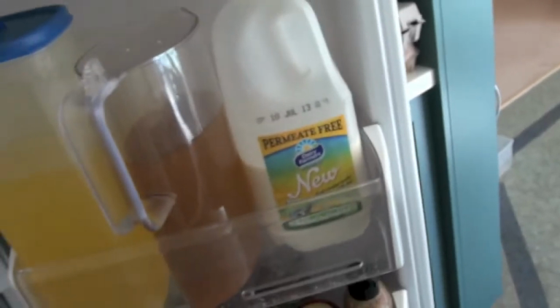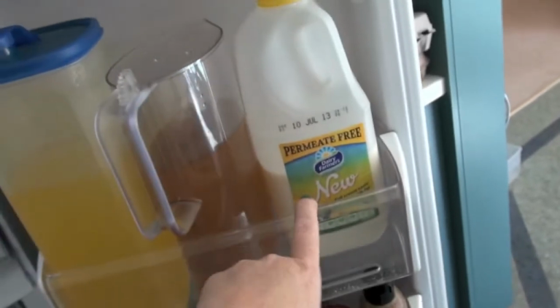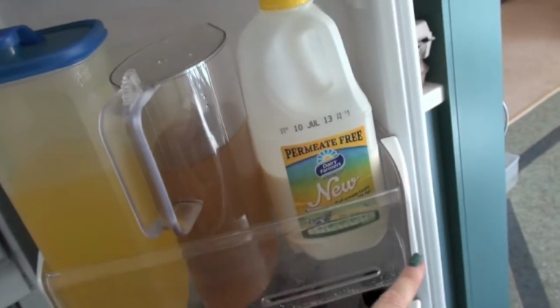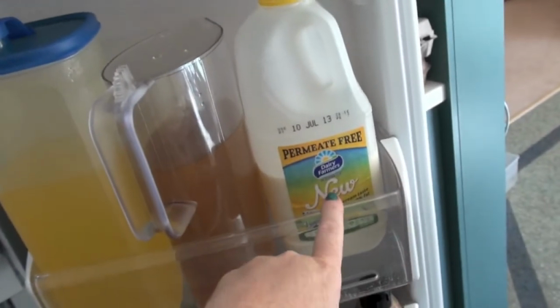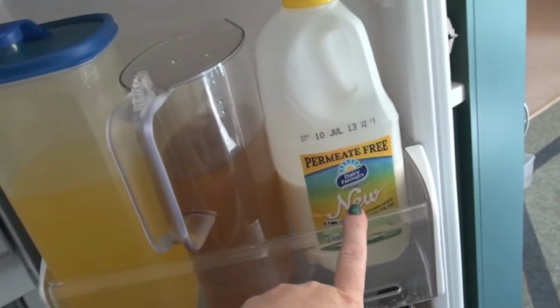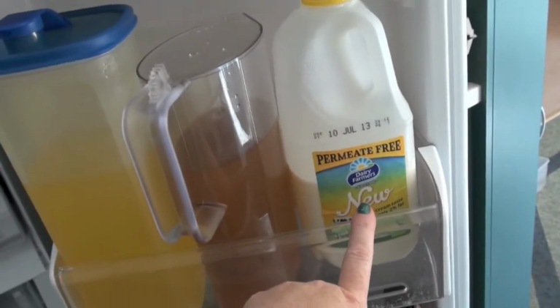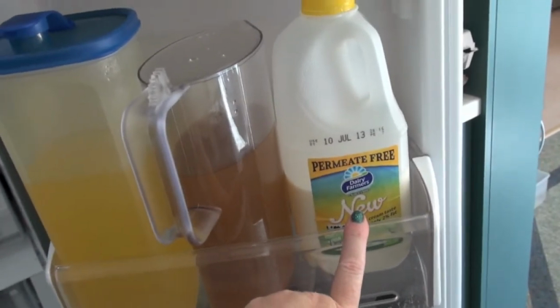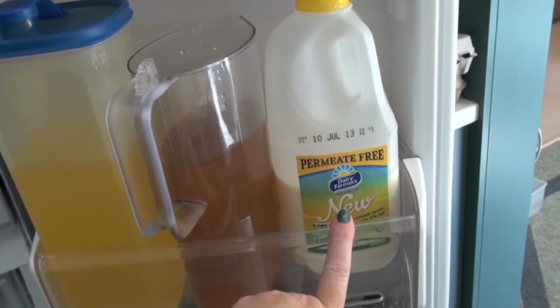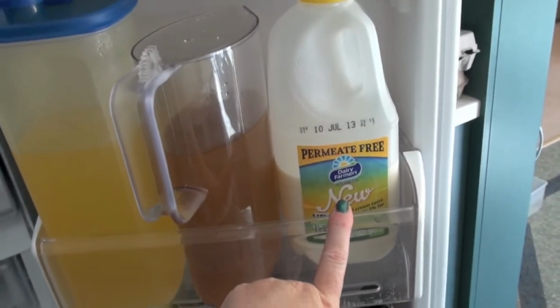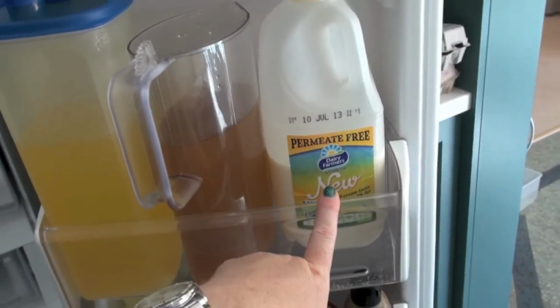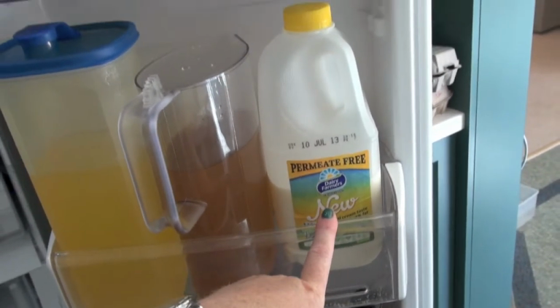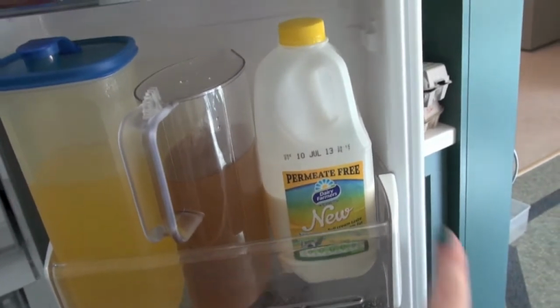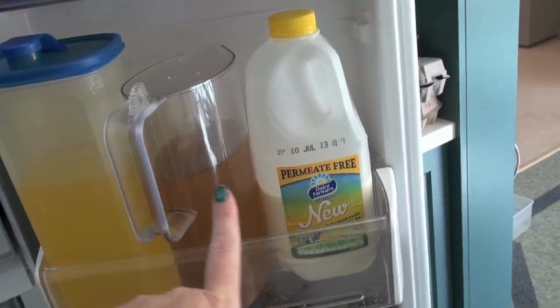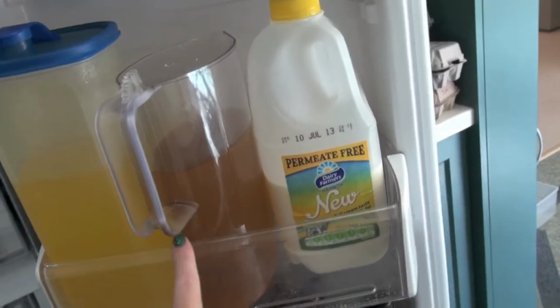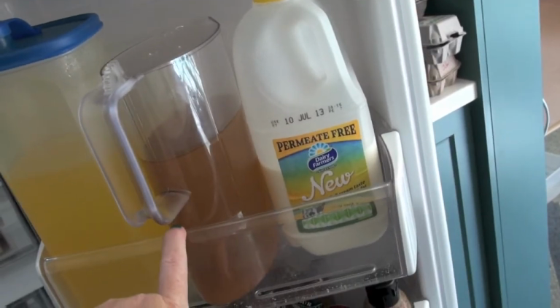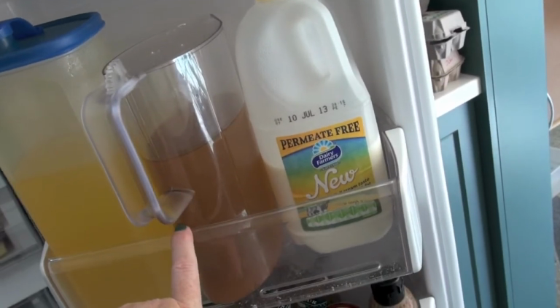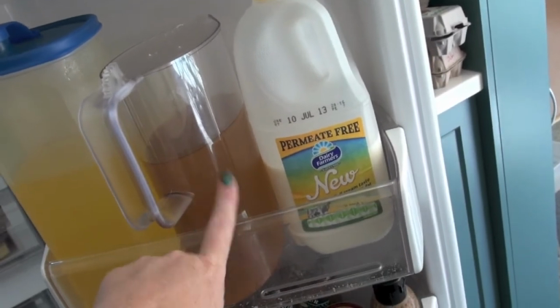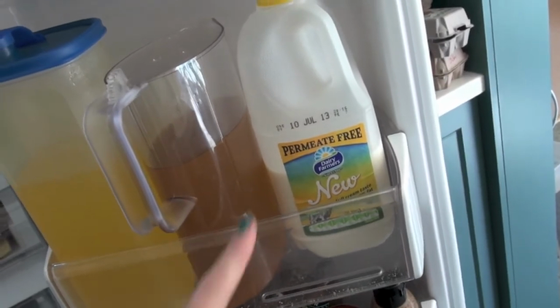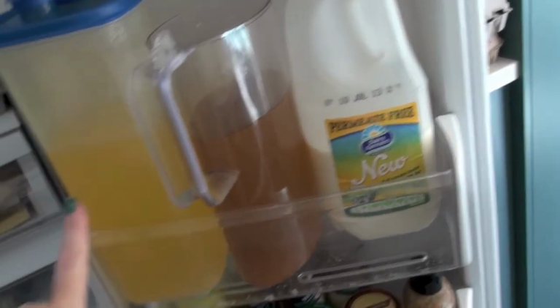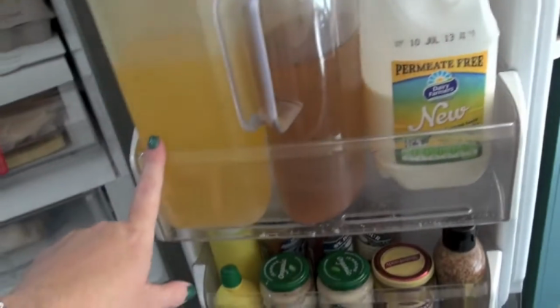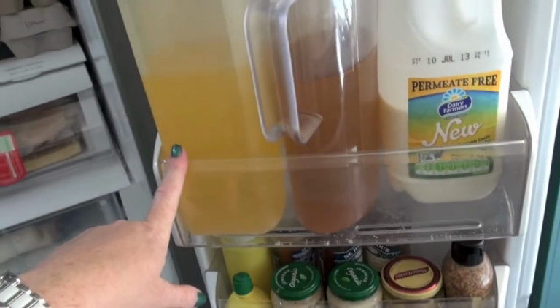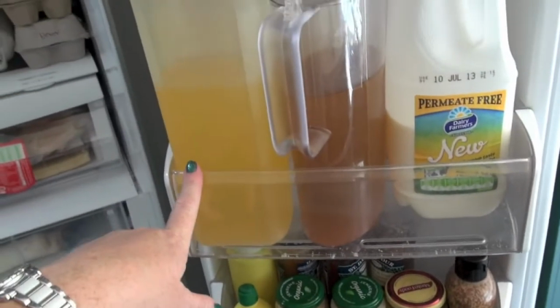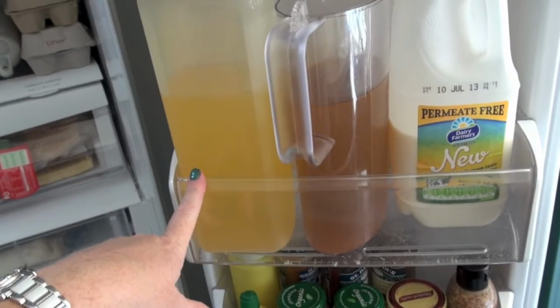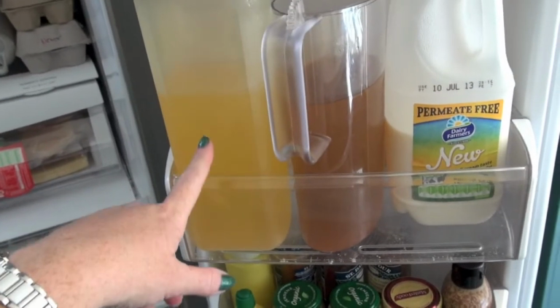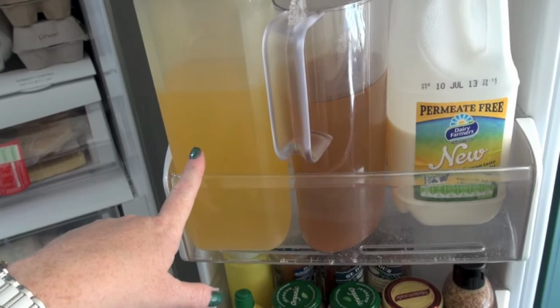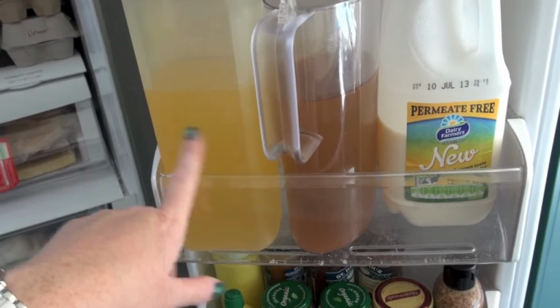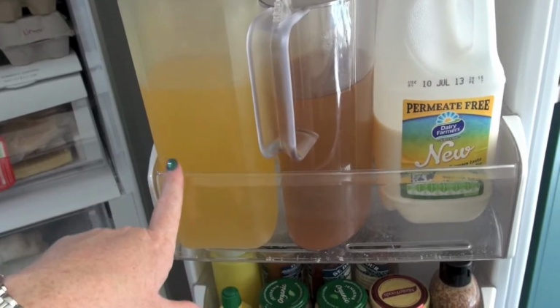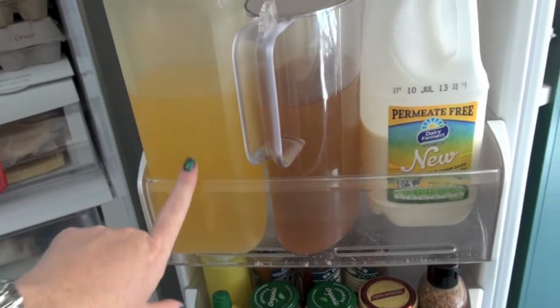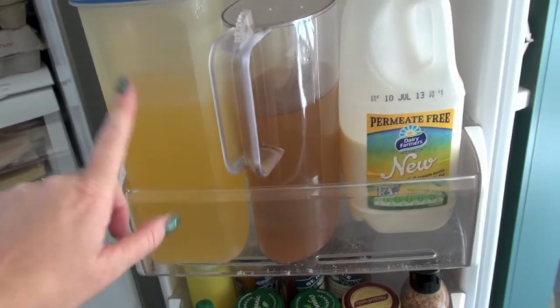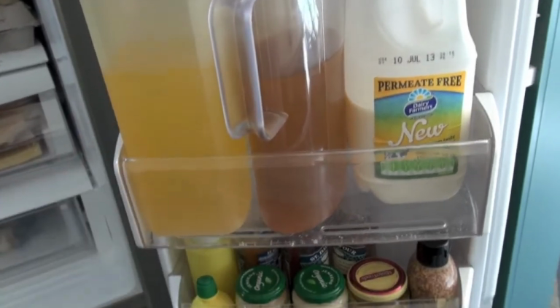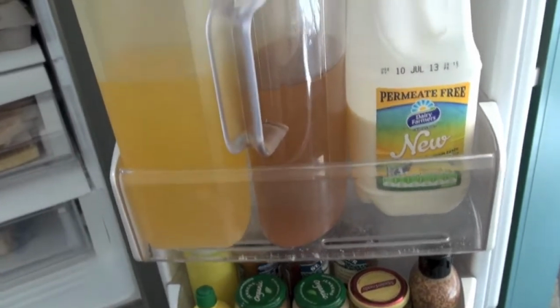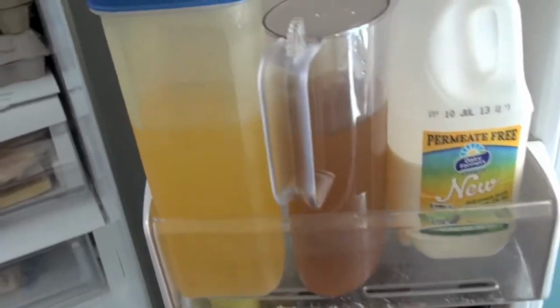Then we've got the two percent milk, which as I said is what I'll have in my tea and Christy has. That's just some iced tea and a natural, healthier orange cordial that Christy likes.